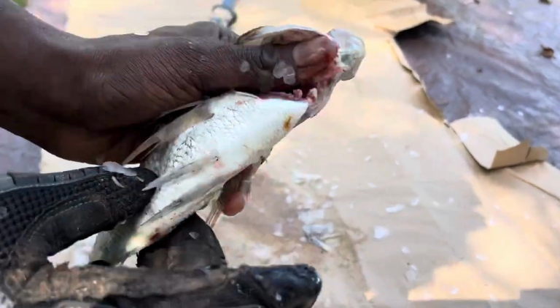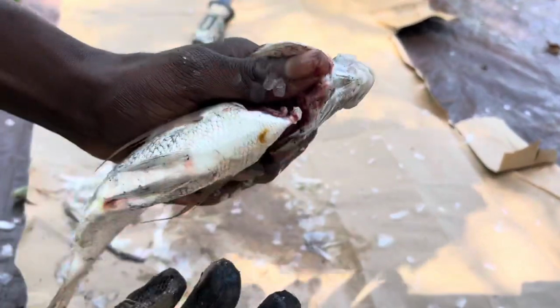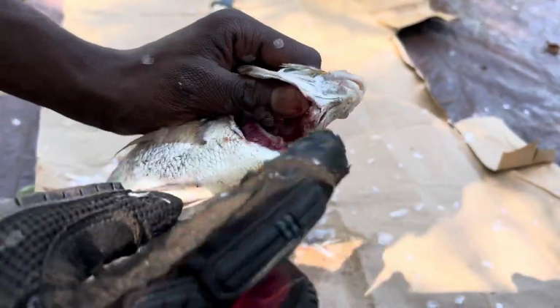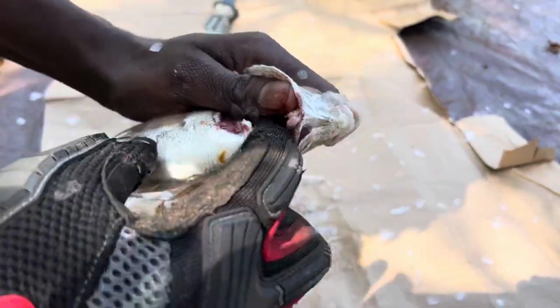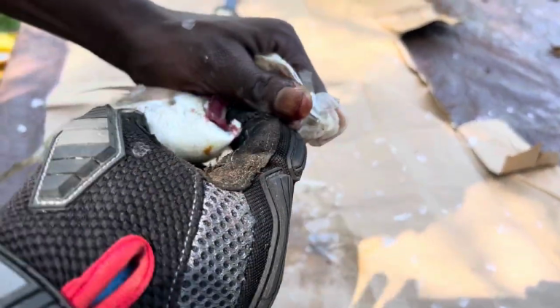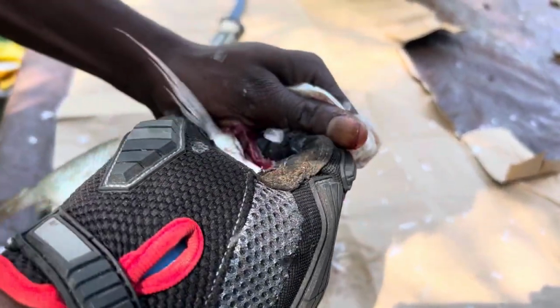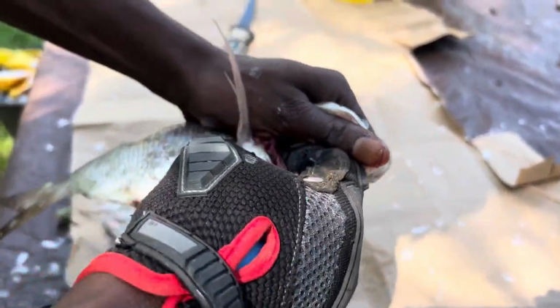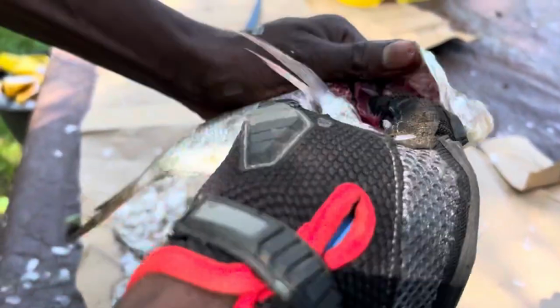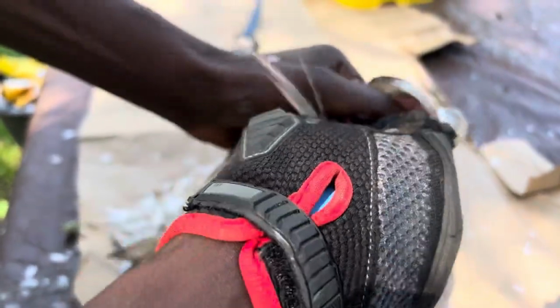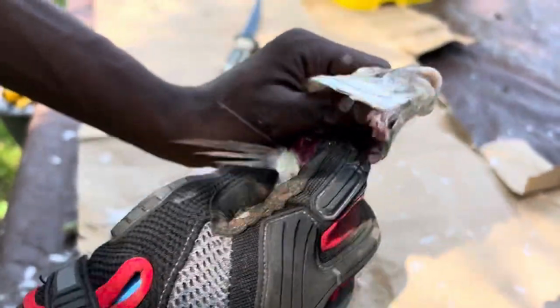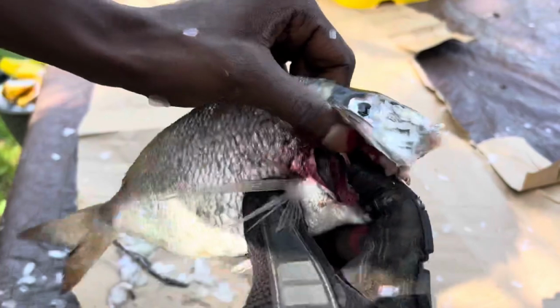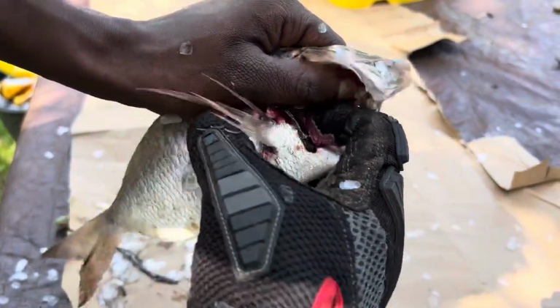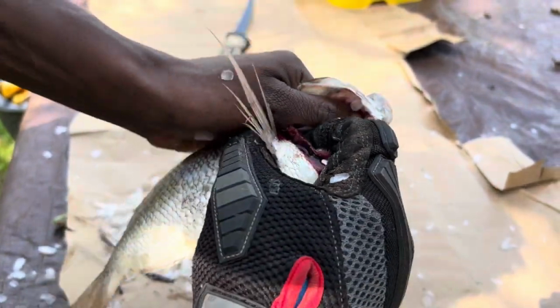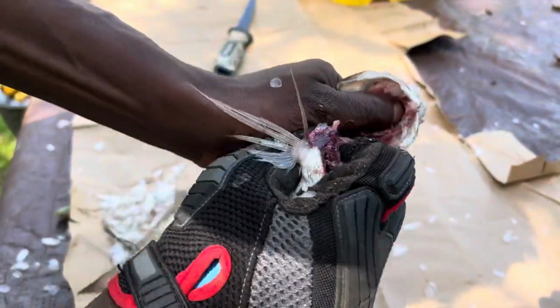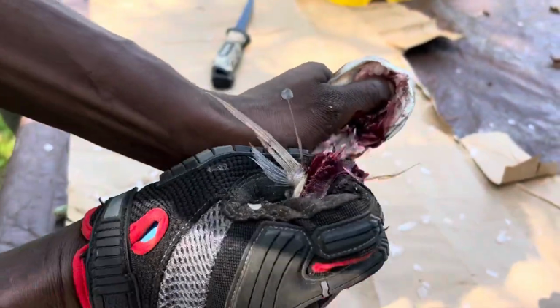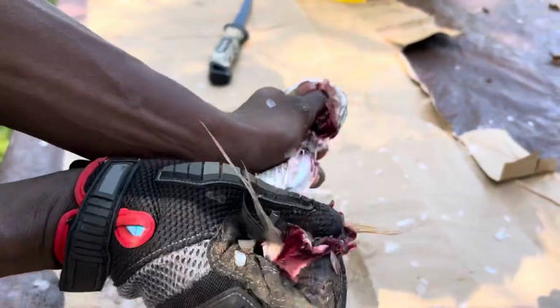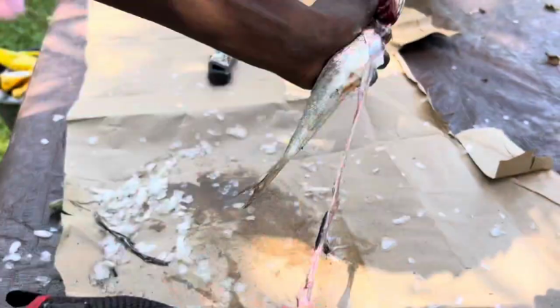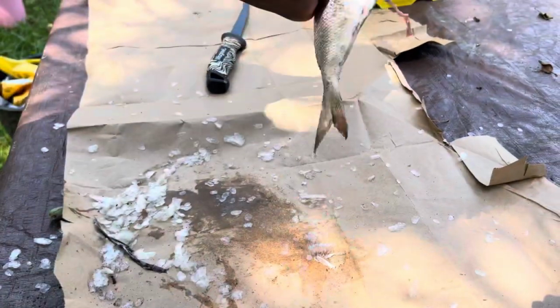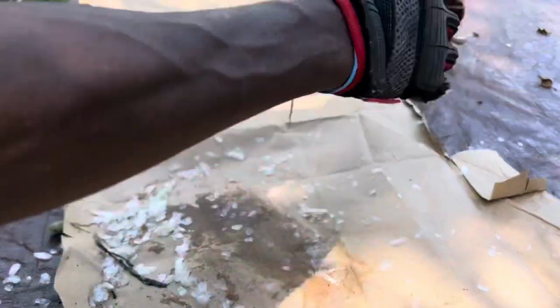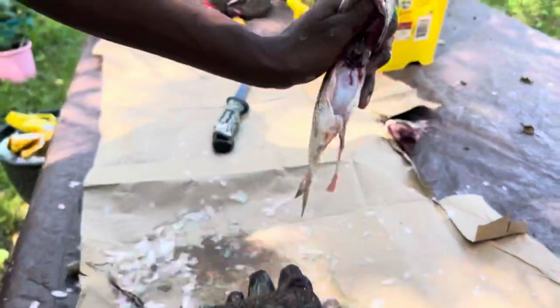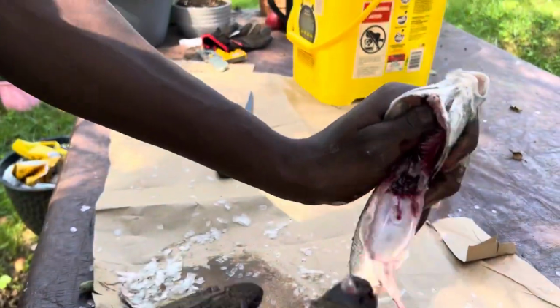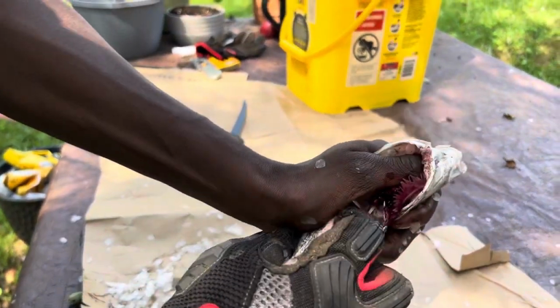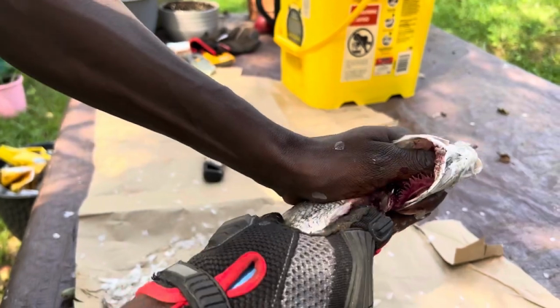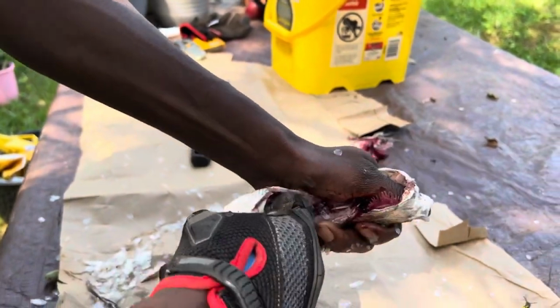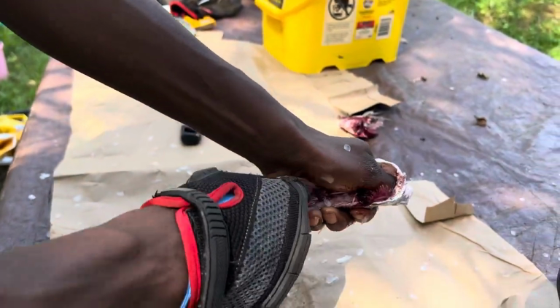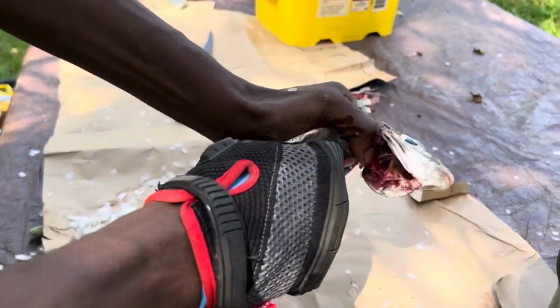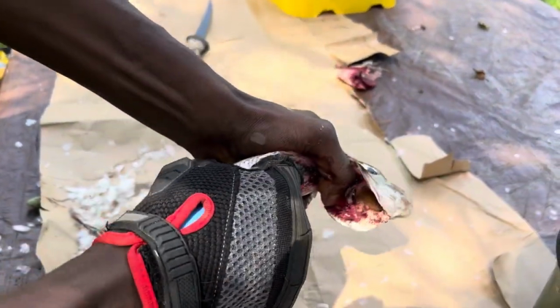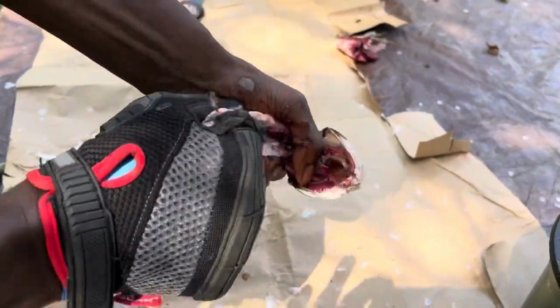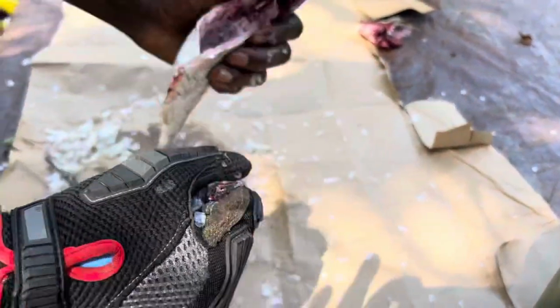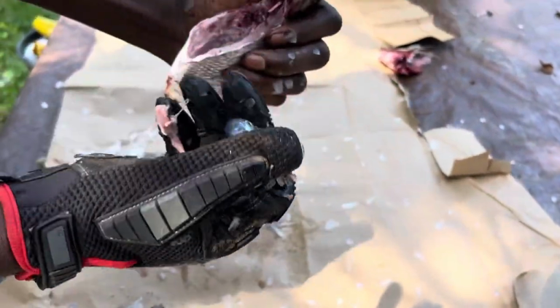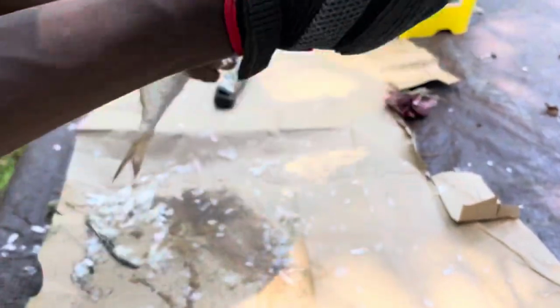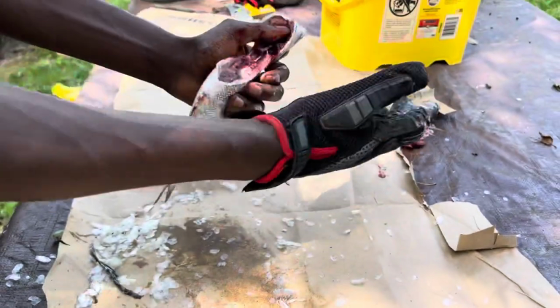Next, we're gonna take our index finger, push it down in there, and pull straight down. Look — all those guts and stuff come out. We're gonna go back in there to make sure we got everything out.